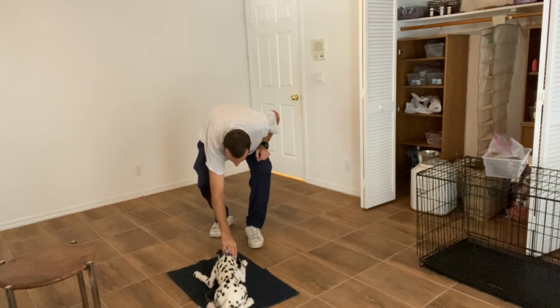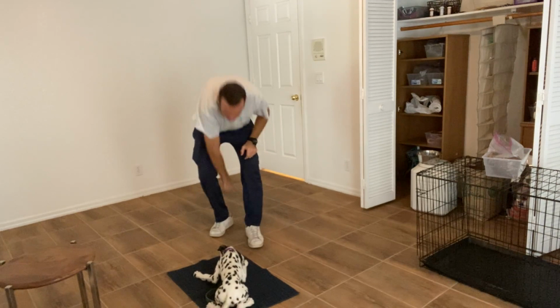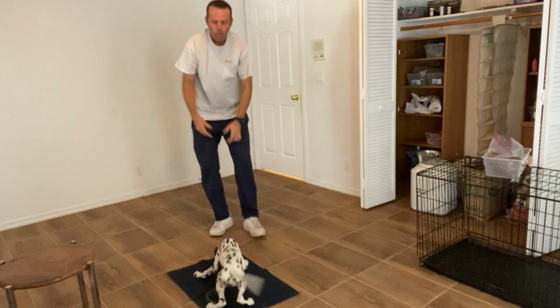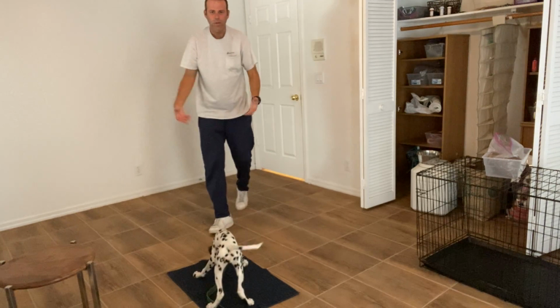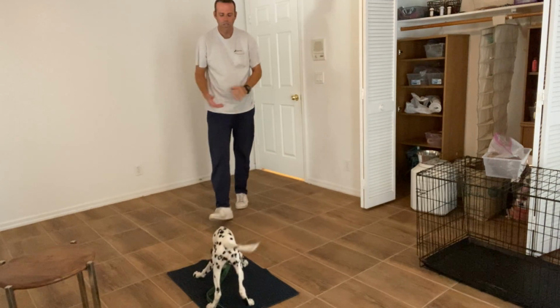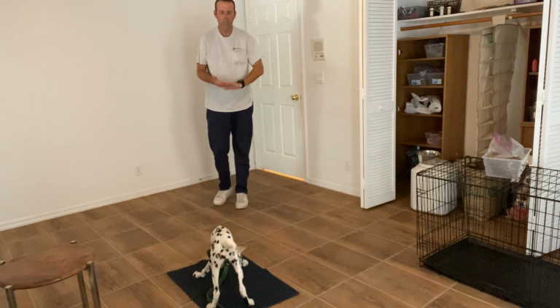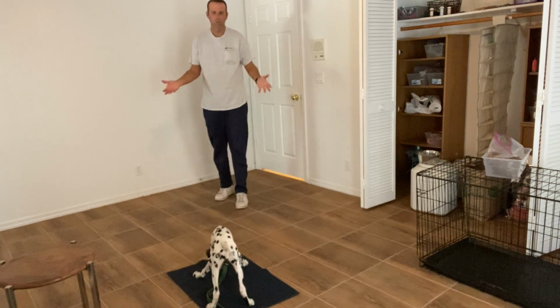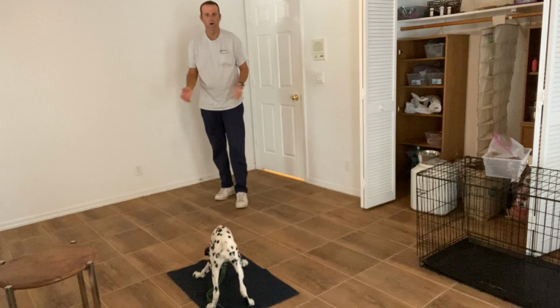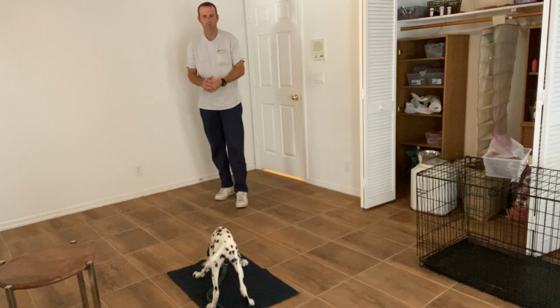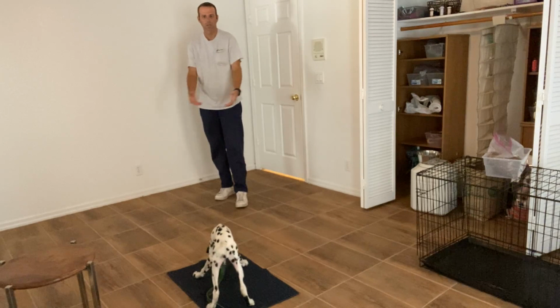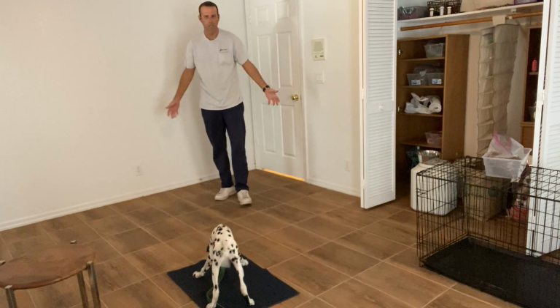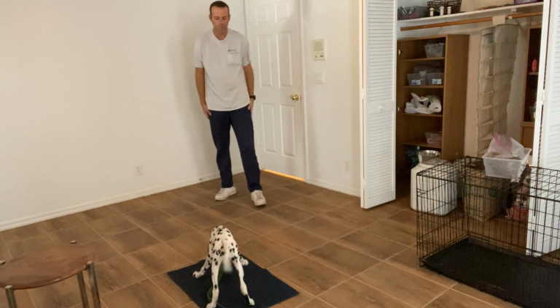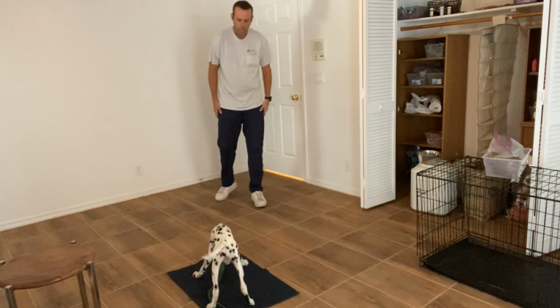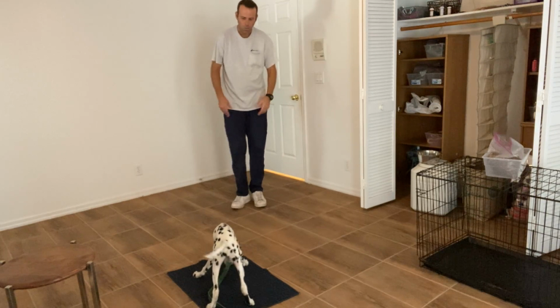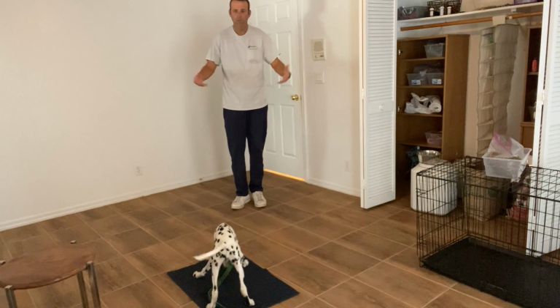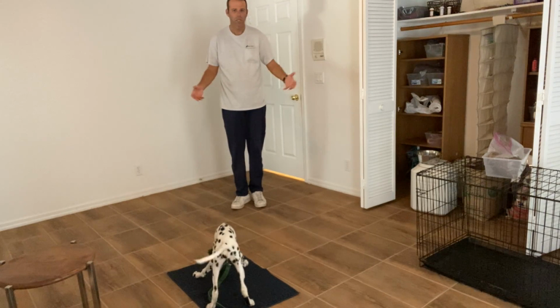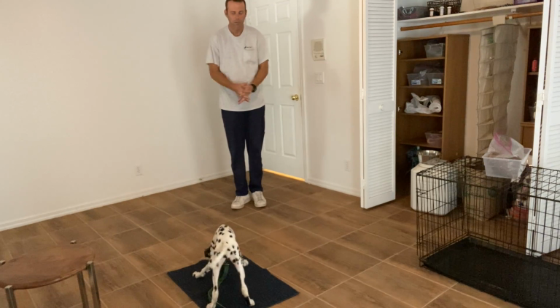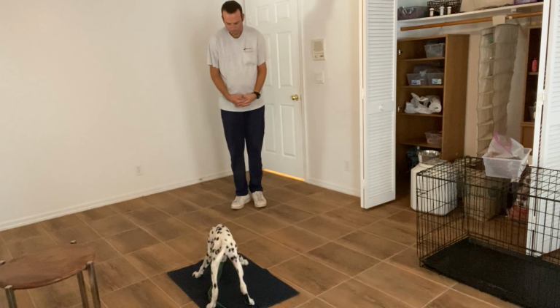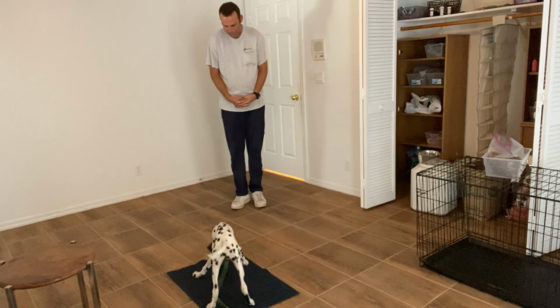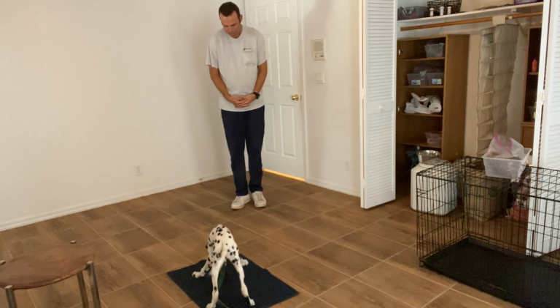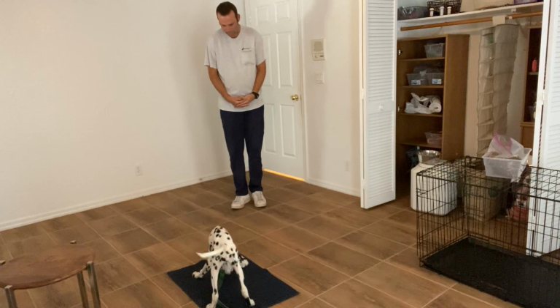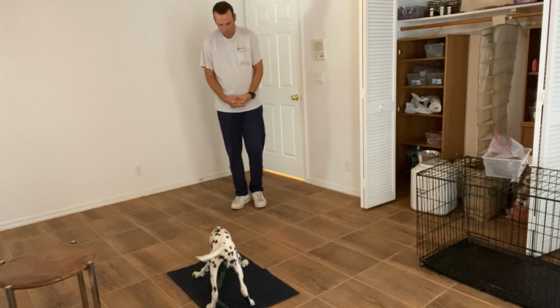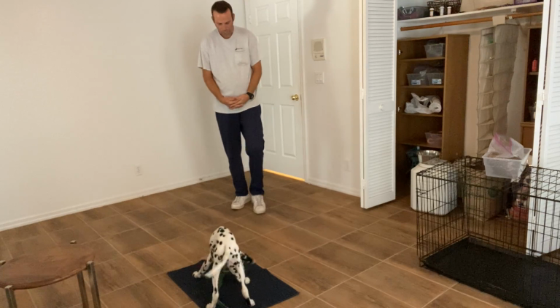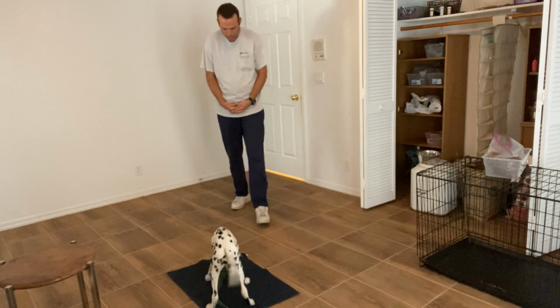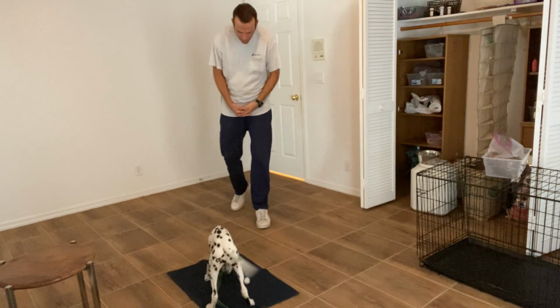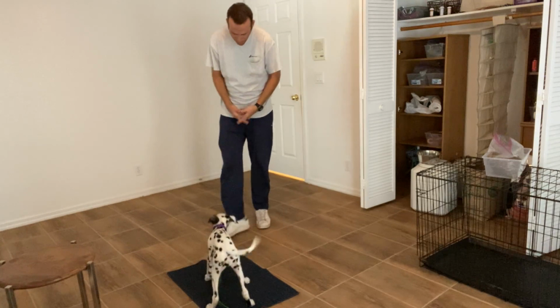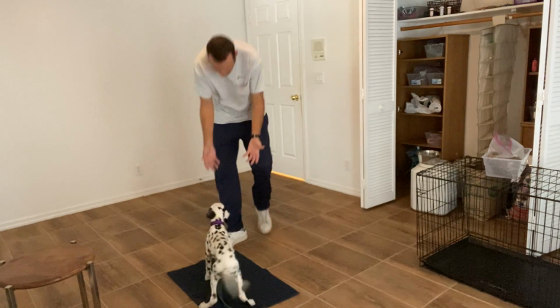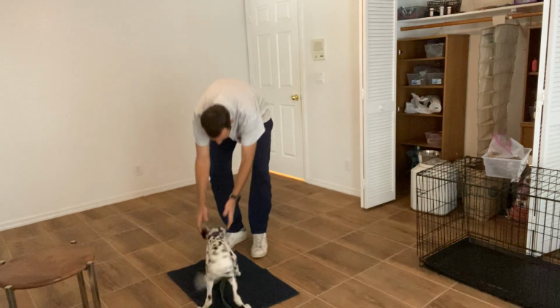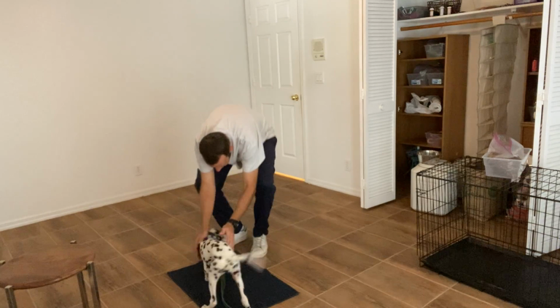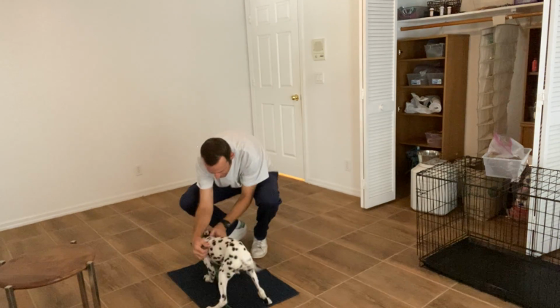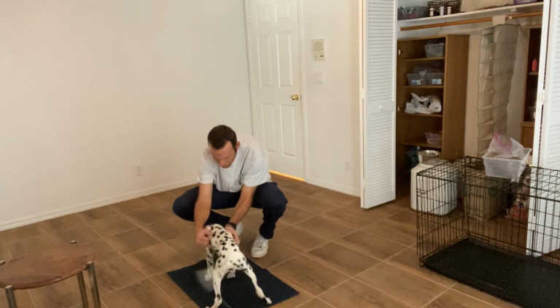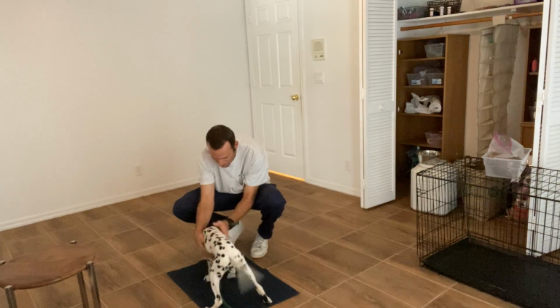And release. Now let's just let her know she can do what she wants — if she wants to lie down, she can. If she wants to move around, she can too. What a good puppy. Good girl, baby.